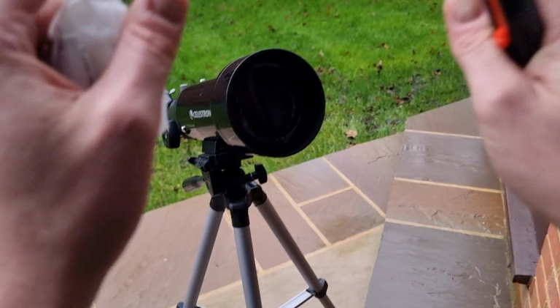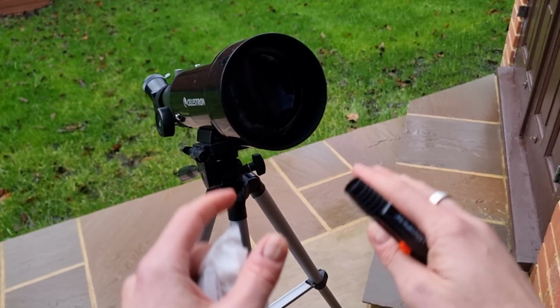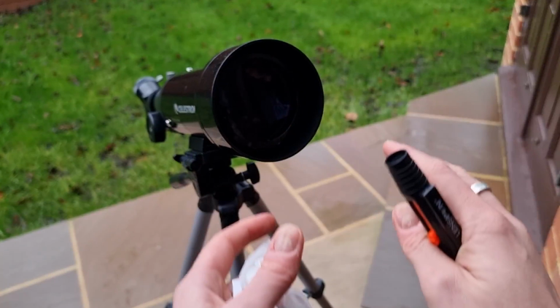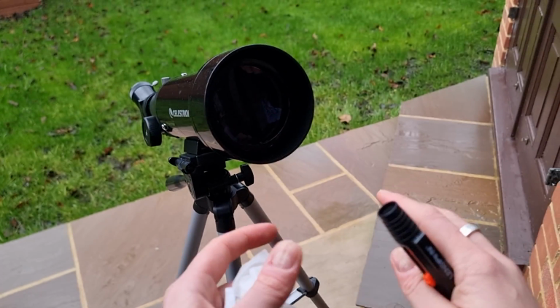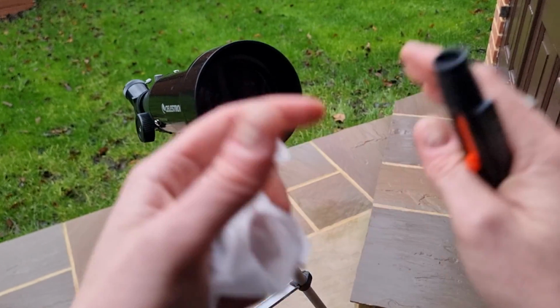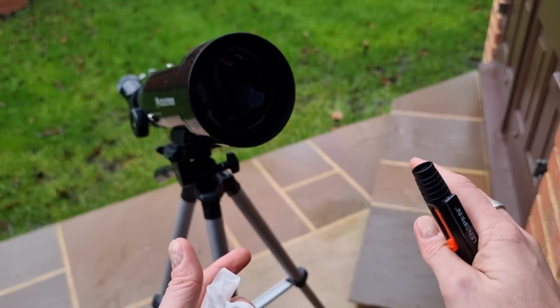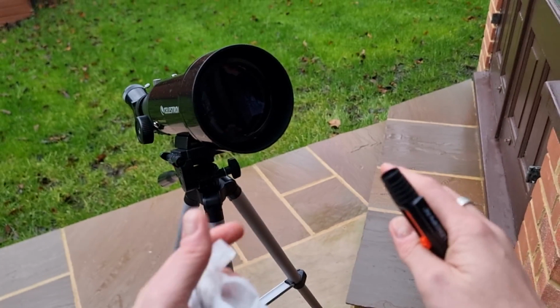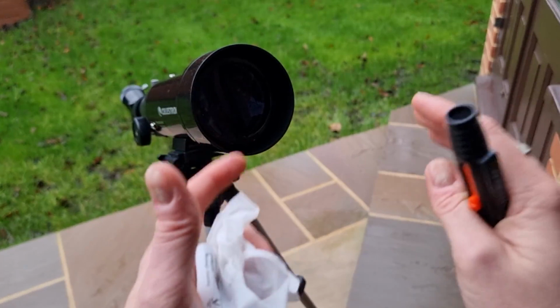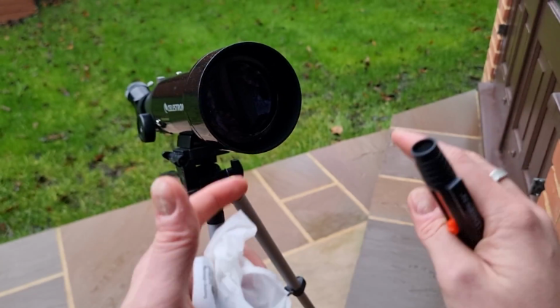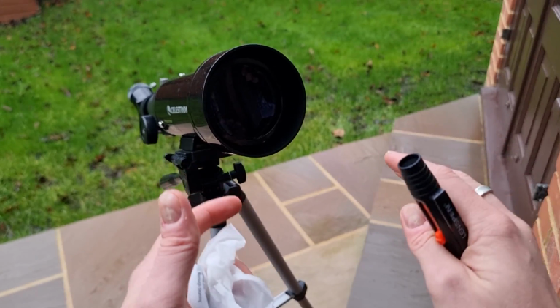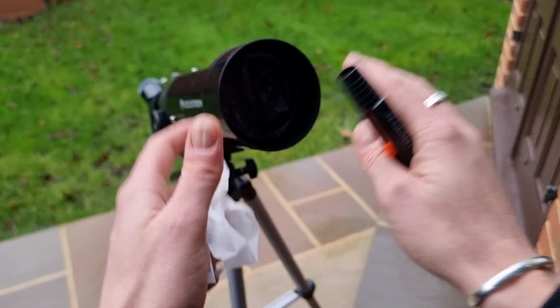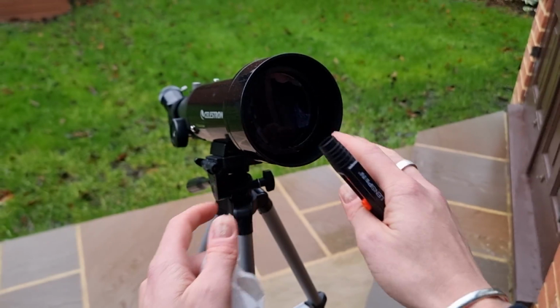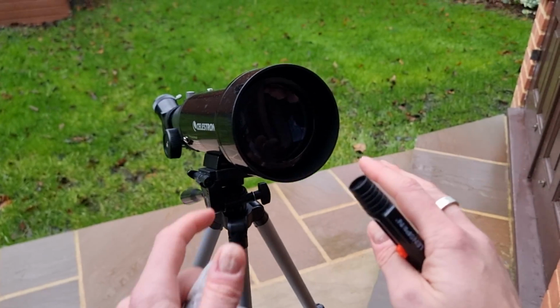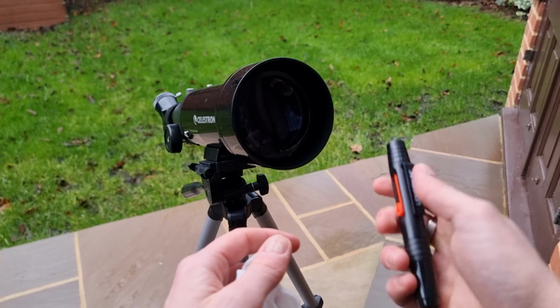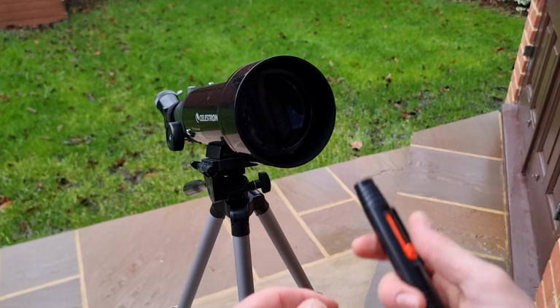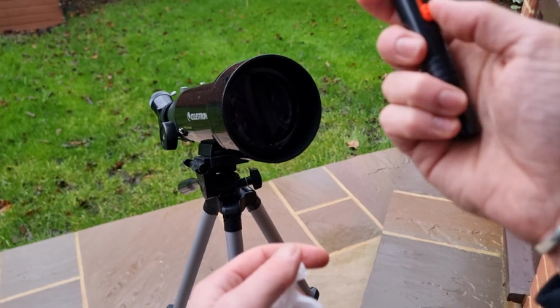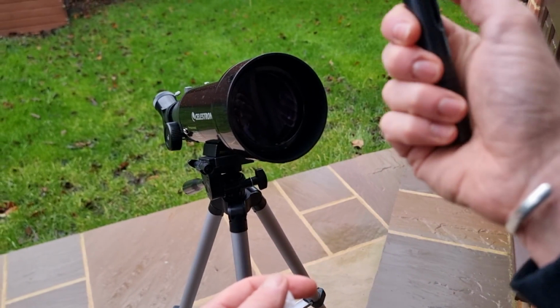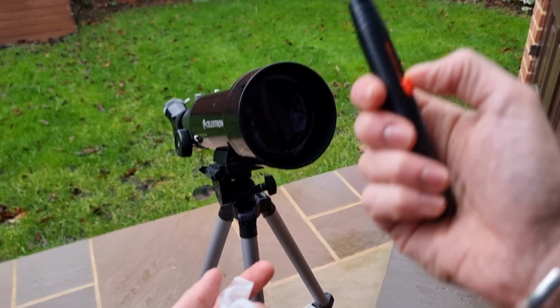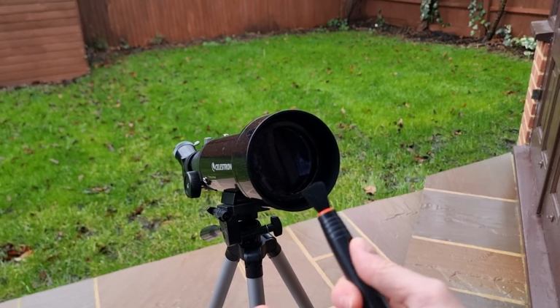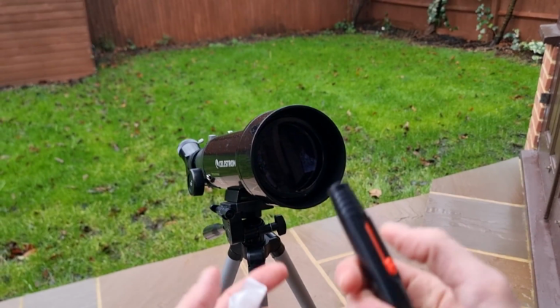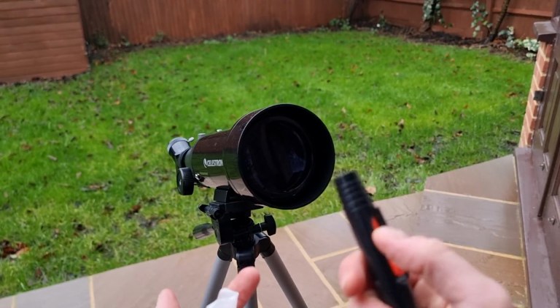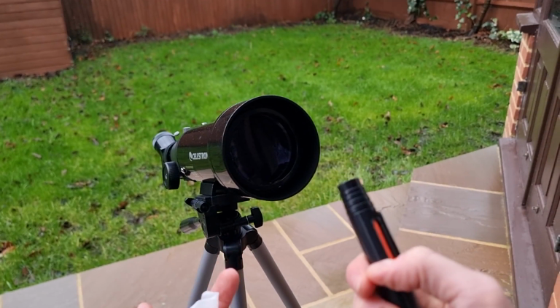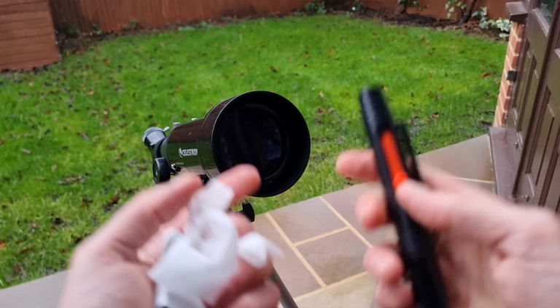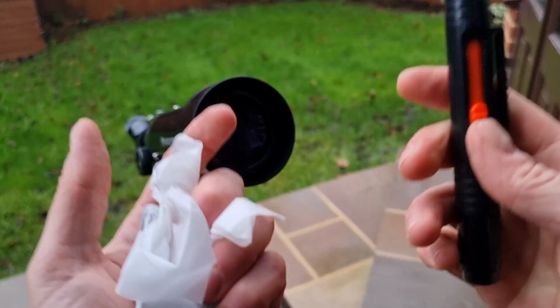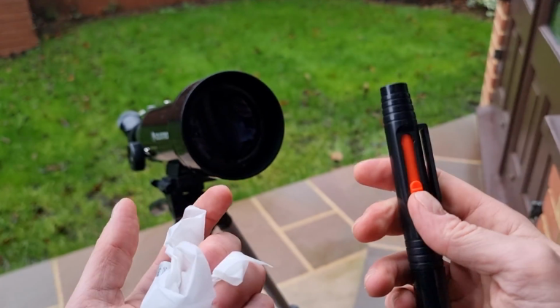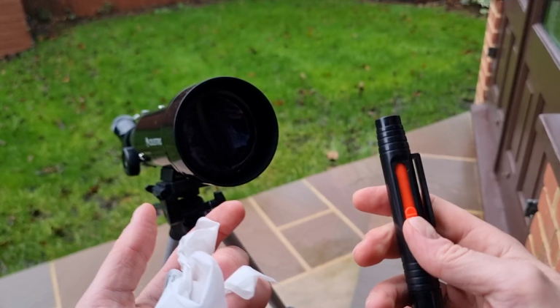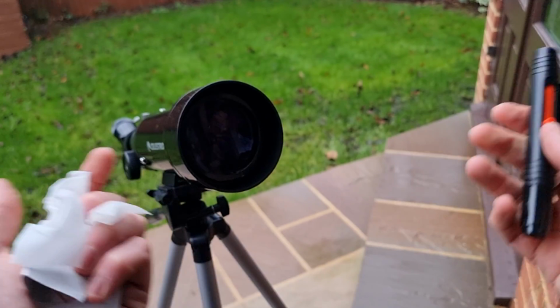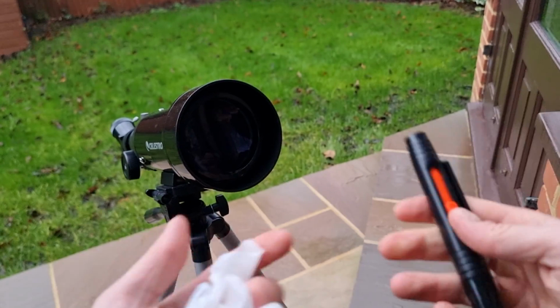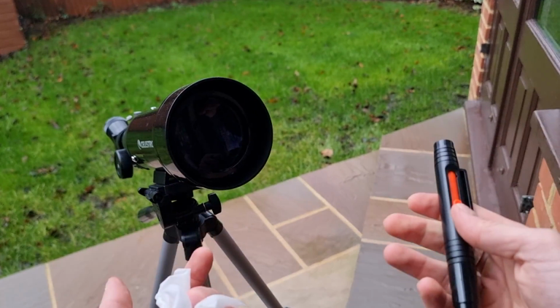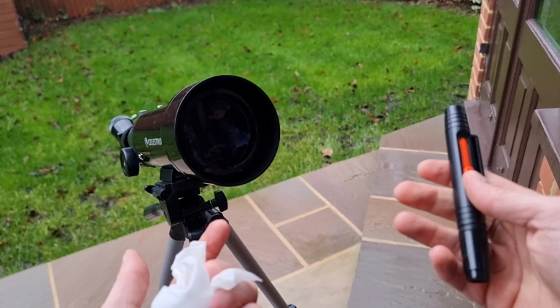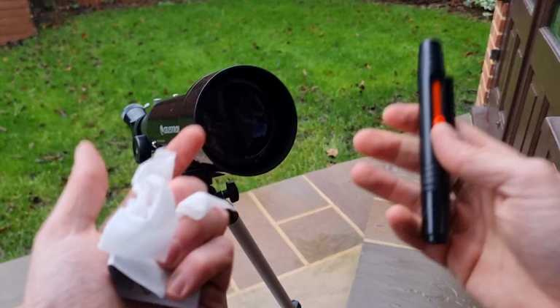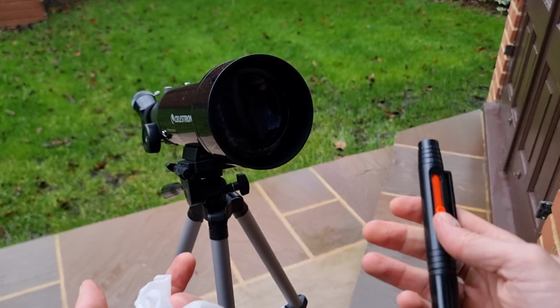Be patient and gentle — if there are stubborn smudges, take your time and do not apply too much pressure. Opt for tools like the lens pen that retract and can be kept clean and safe. And make sure you cap and store your telescope properly to protect the lenses.